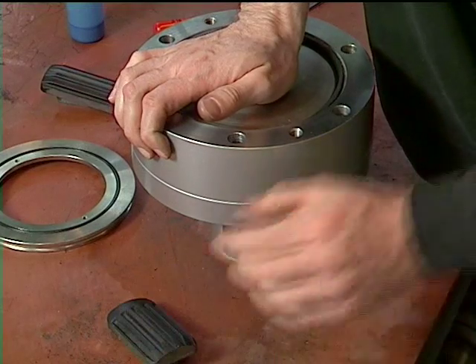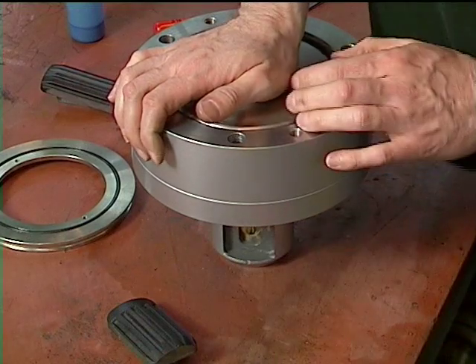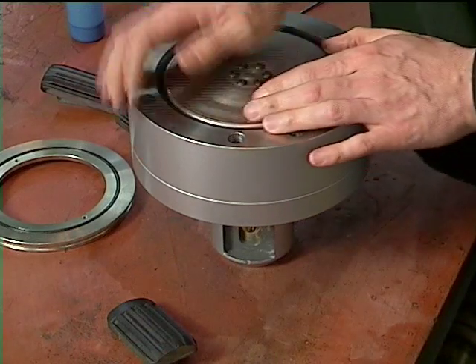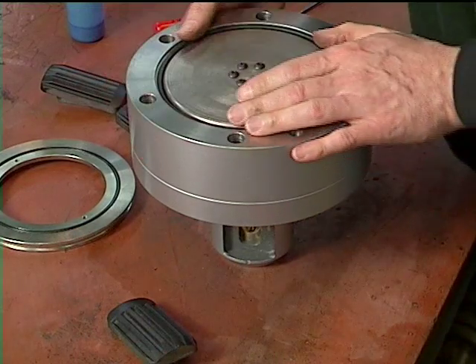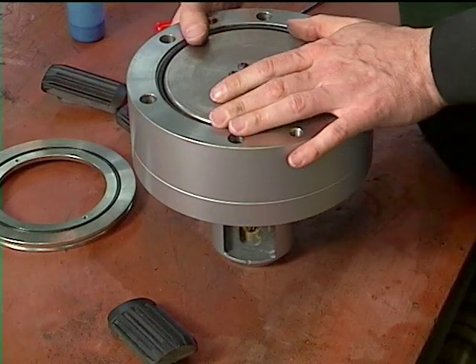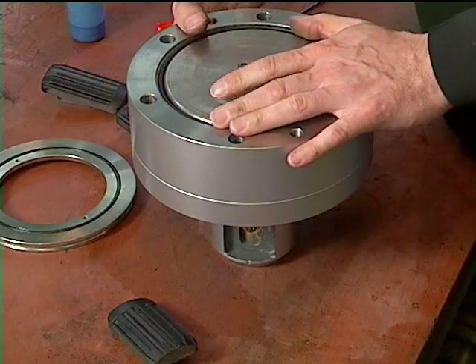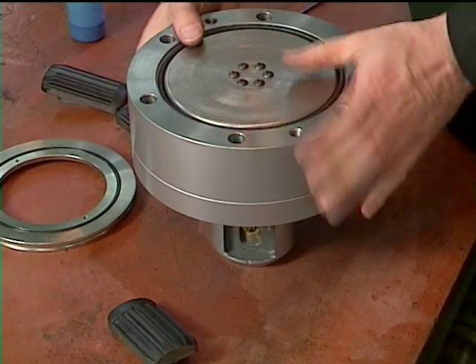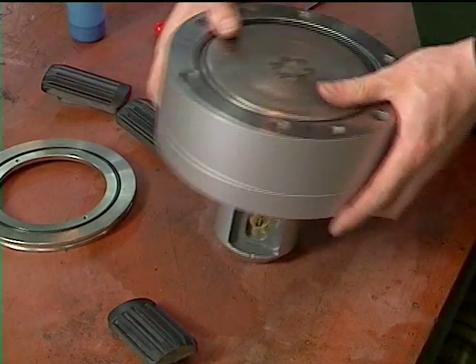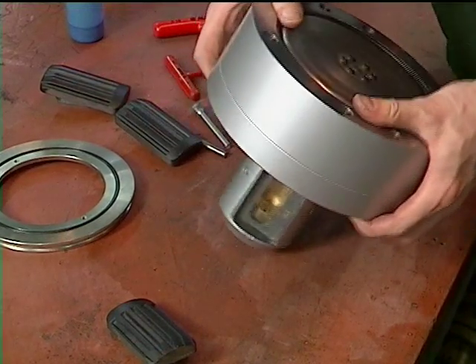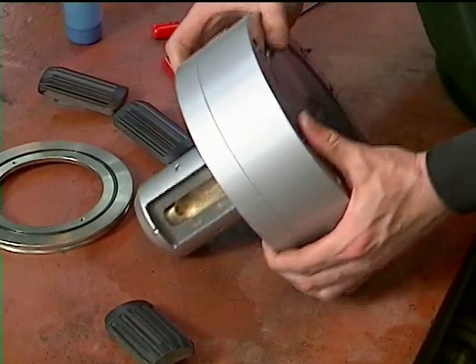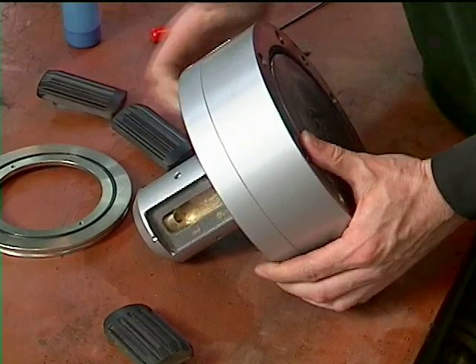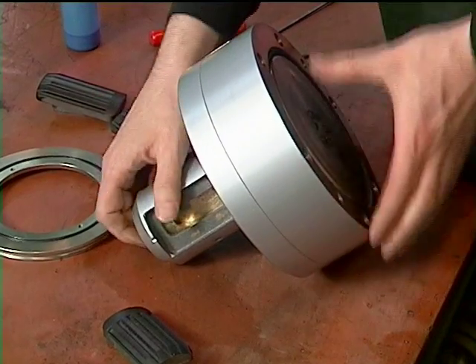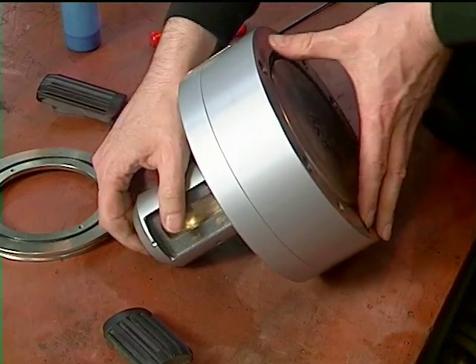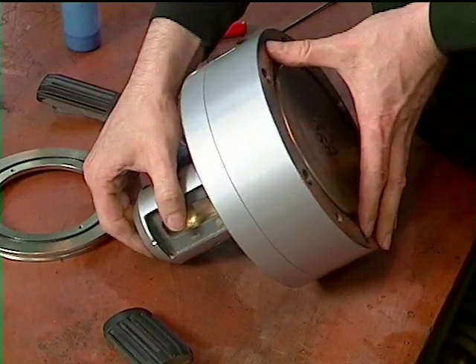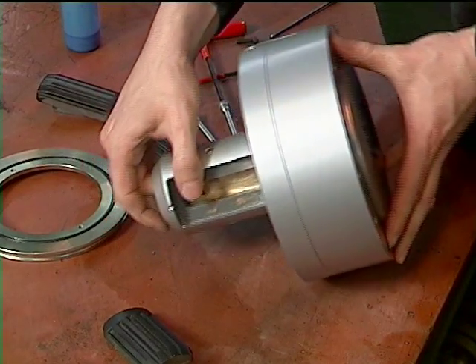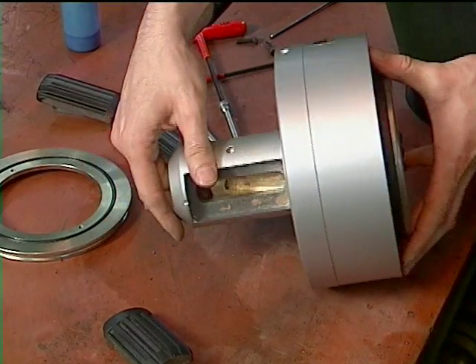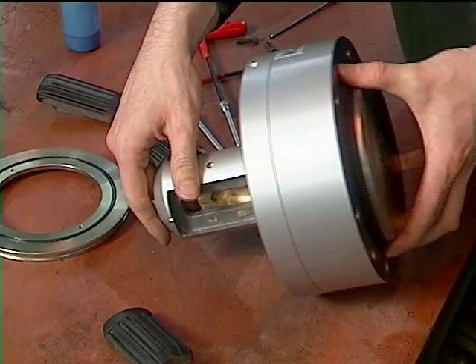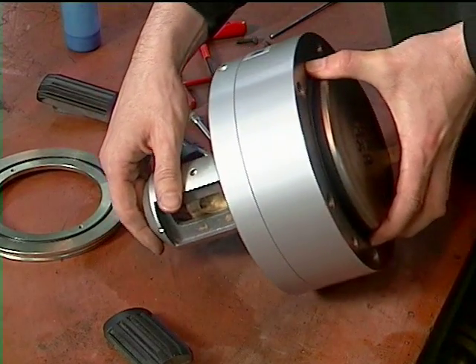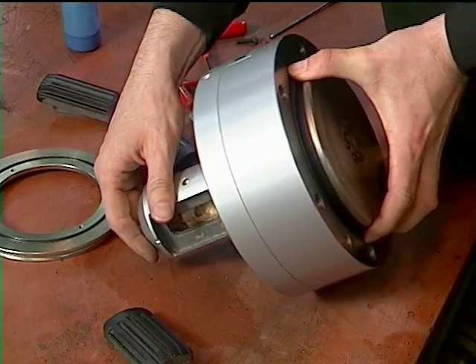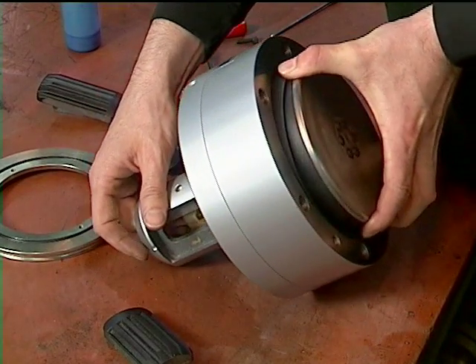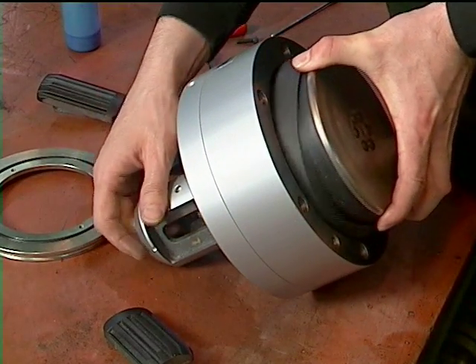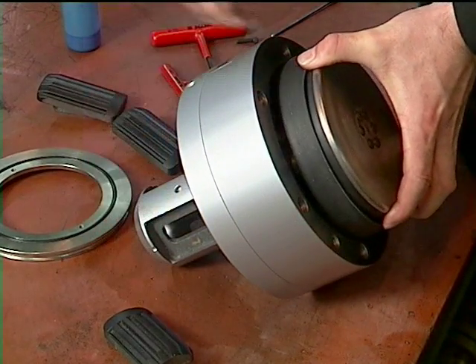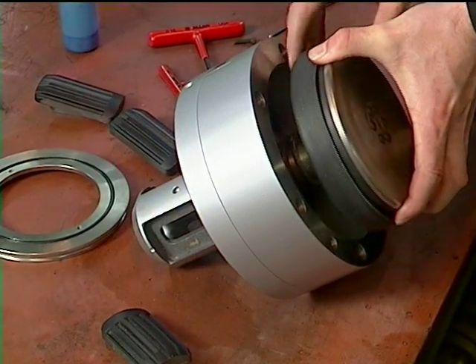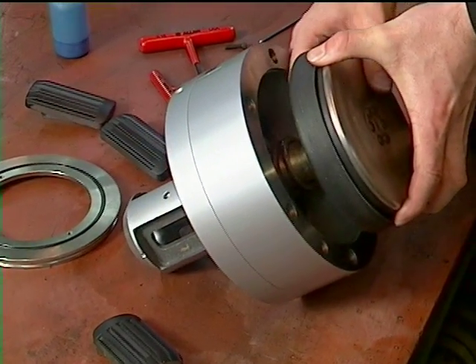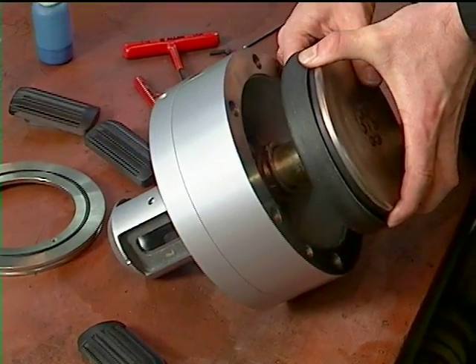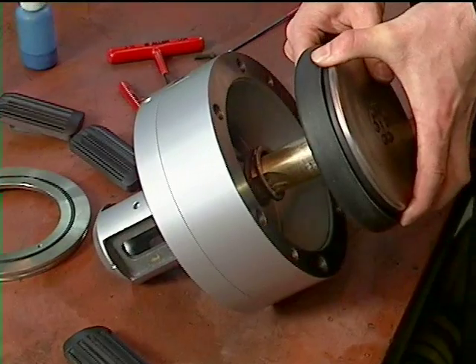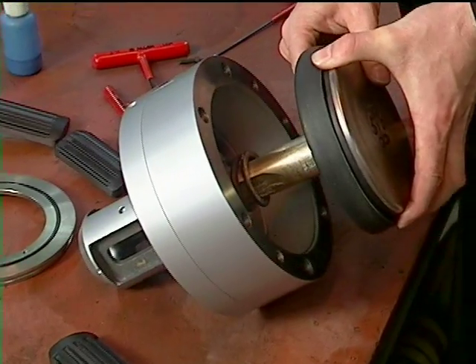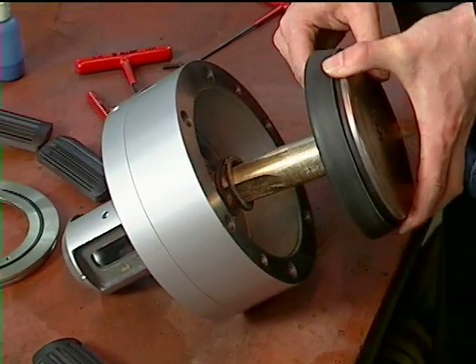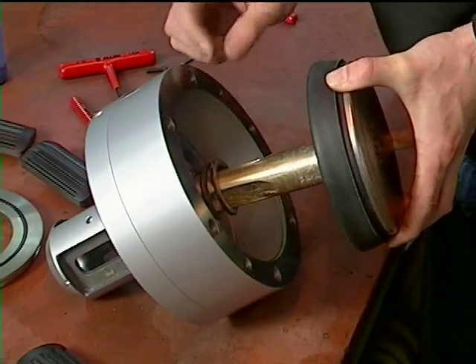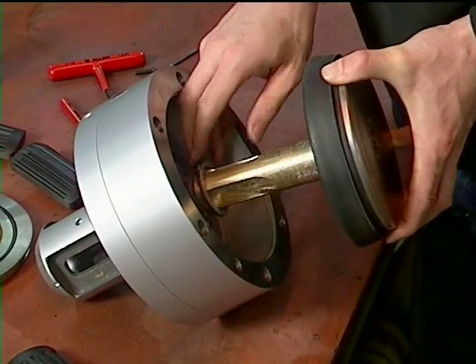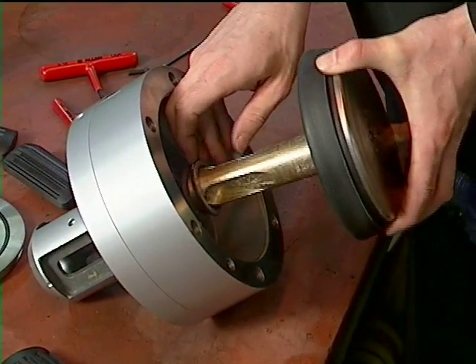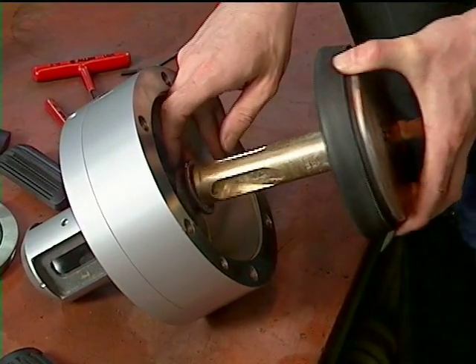Turn the assembly on its side and remove the wedge block by pushing it in or tapping on the end with a soft blunt material such as wood or aluminum.